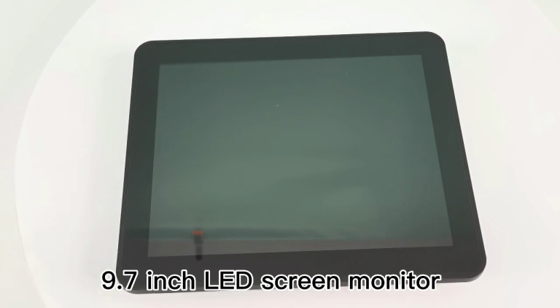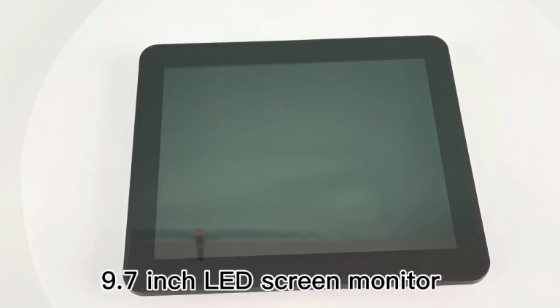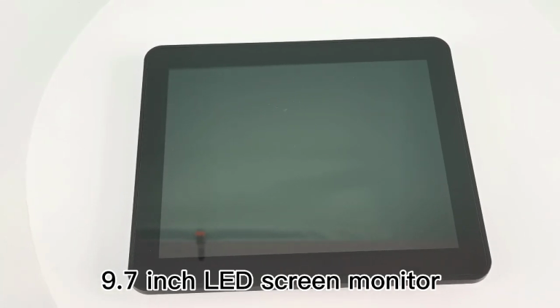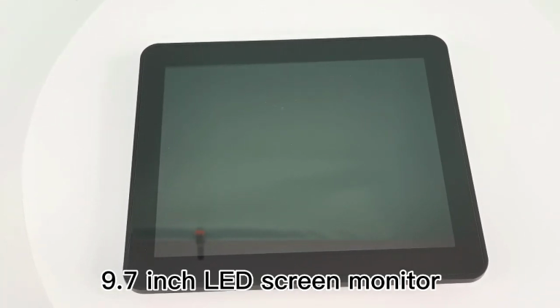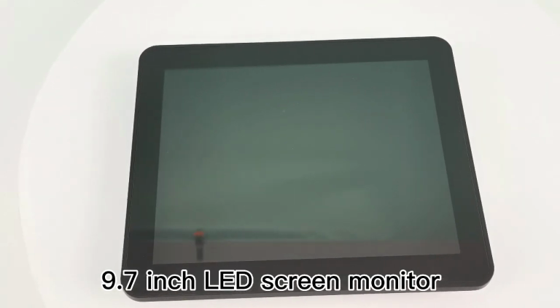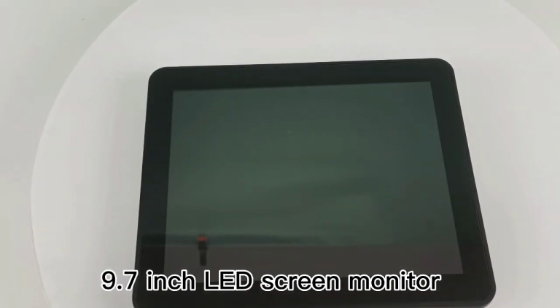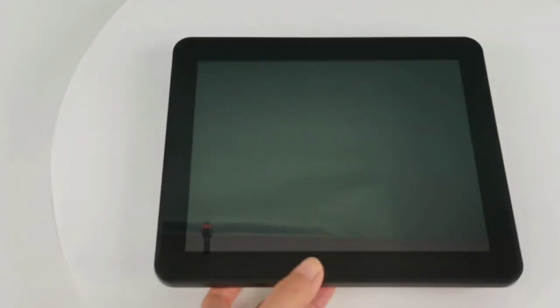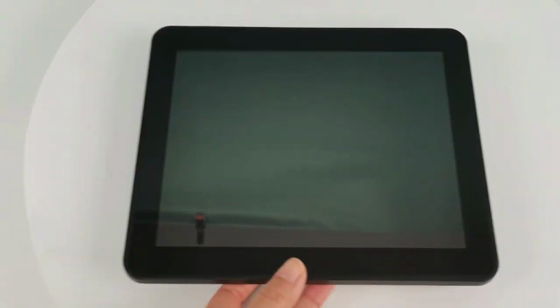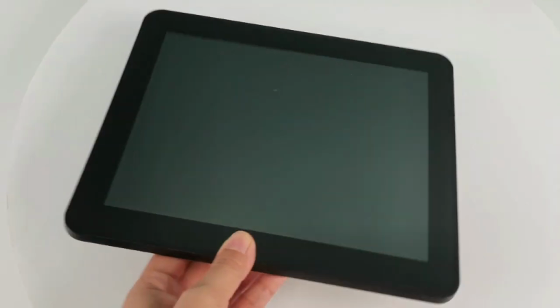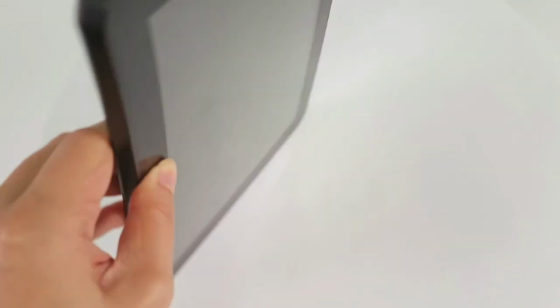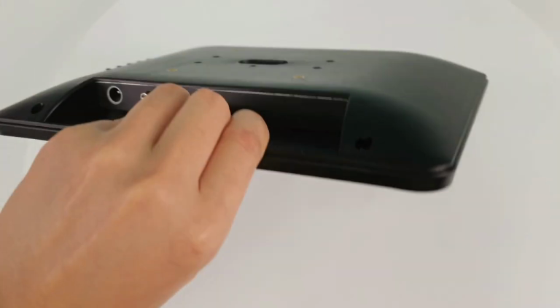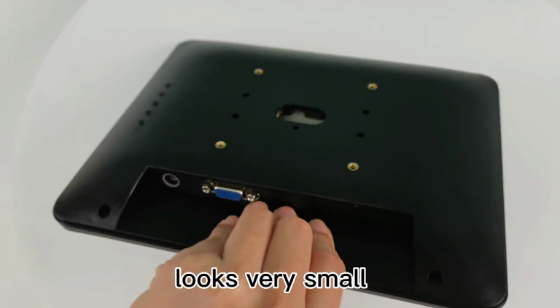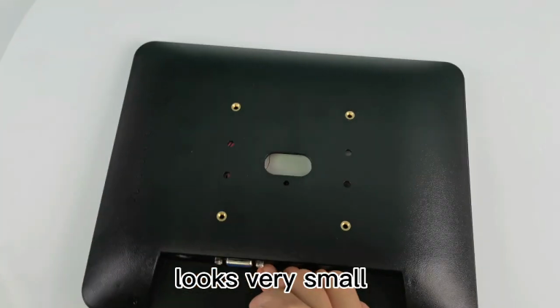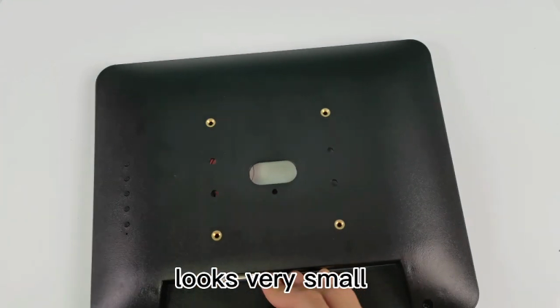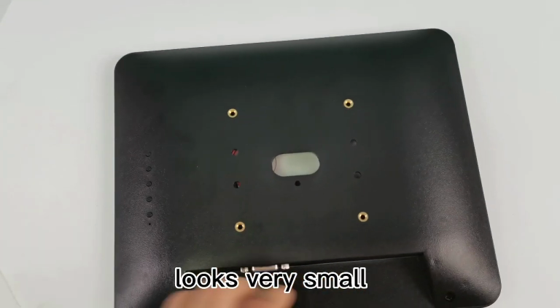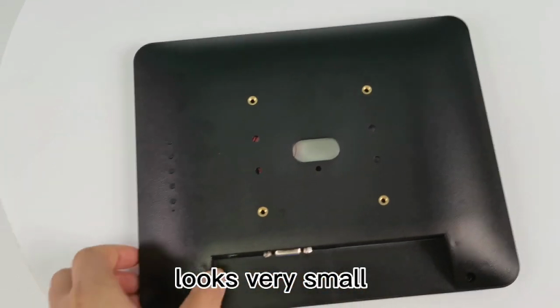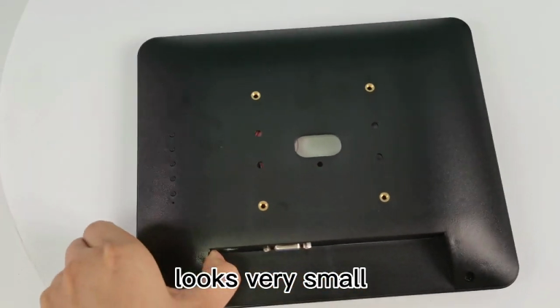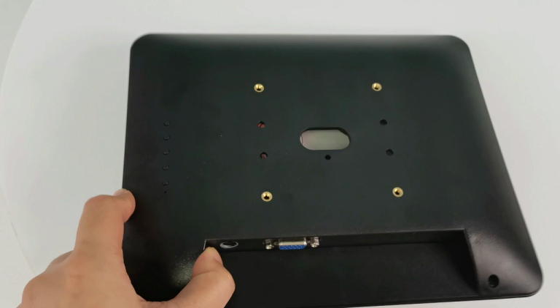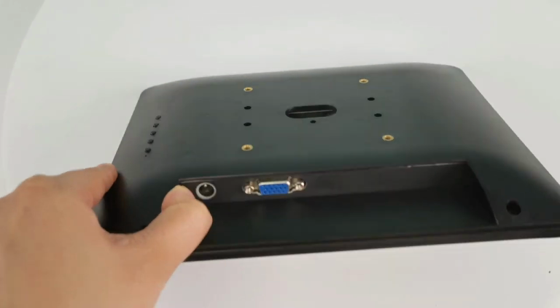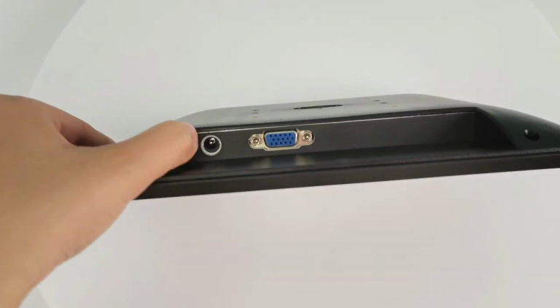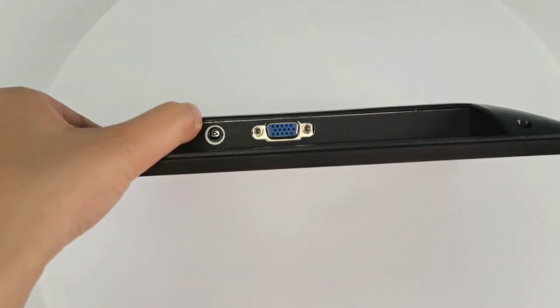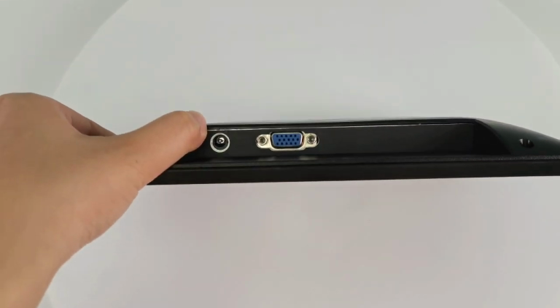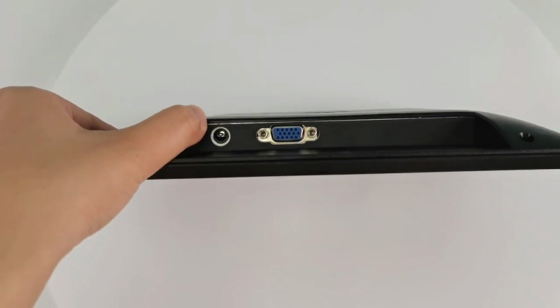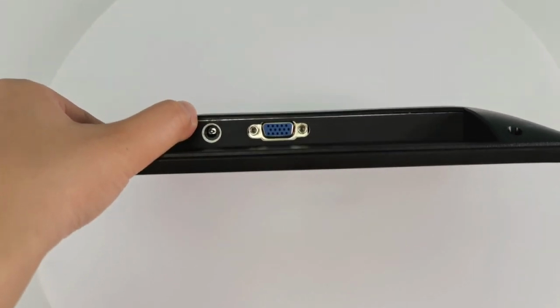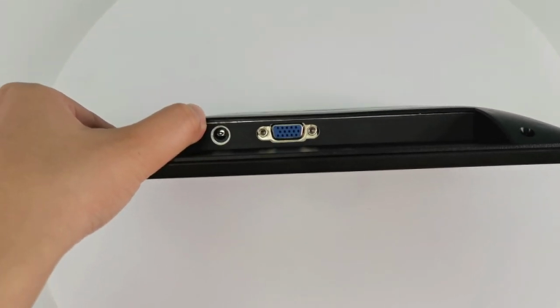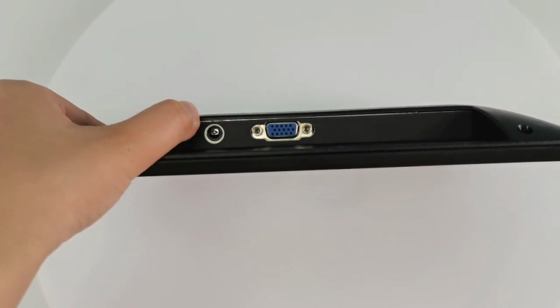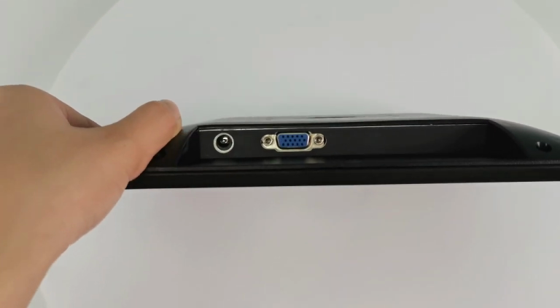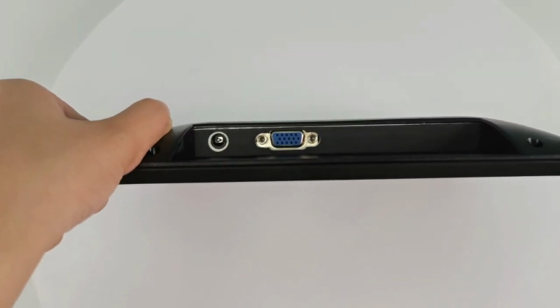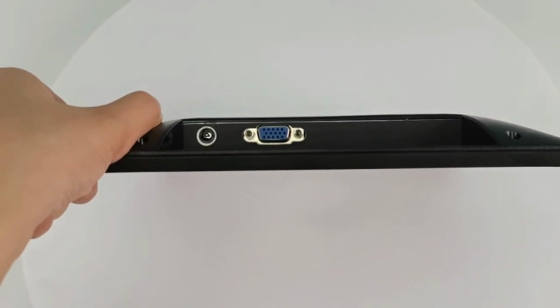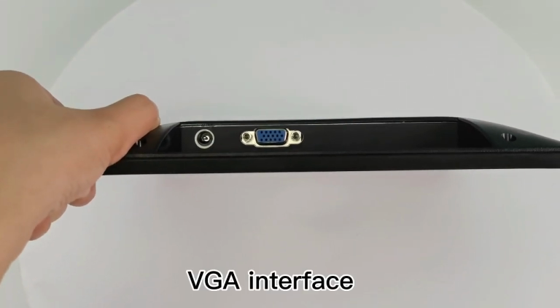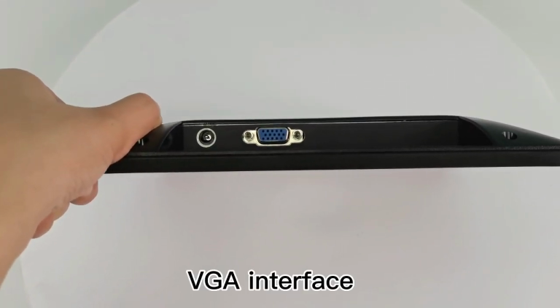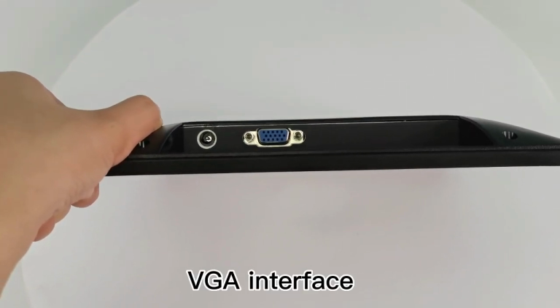Hello everyone. Let me introduce the monitor. 9.7 inch. It's very small, looks tidy. And you can see it's VGA interface.